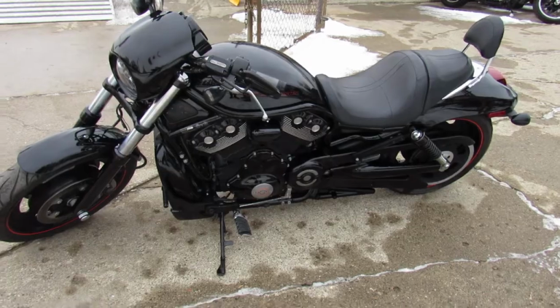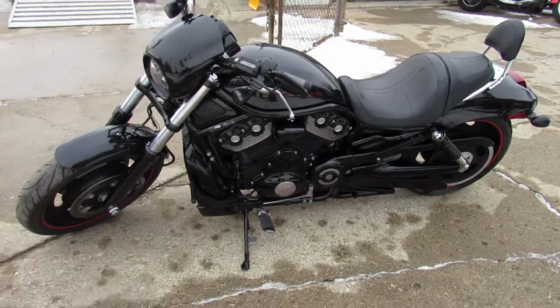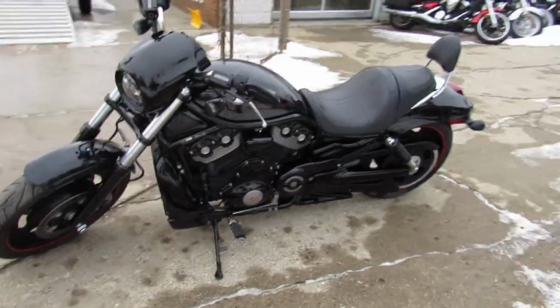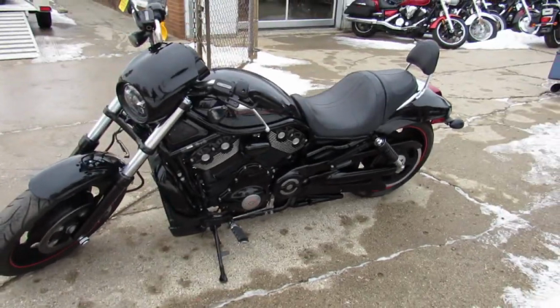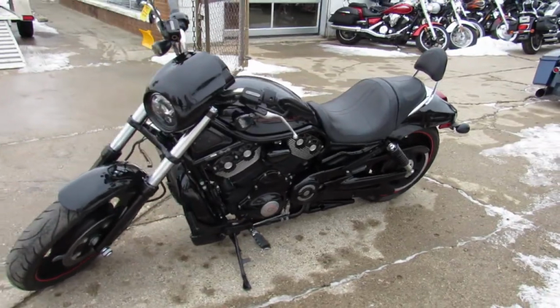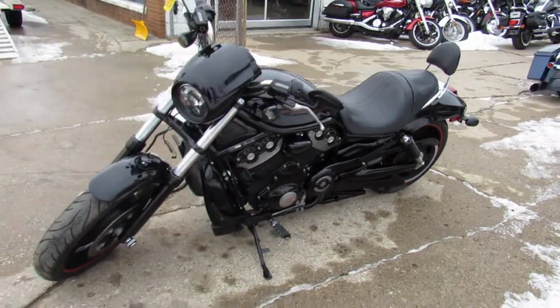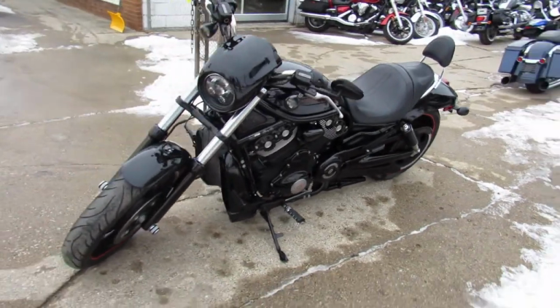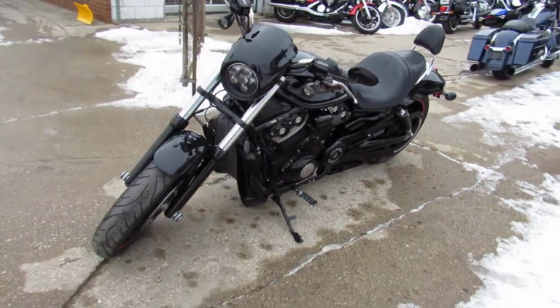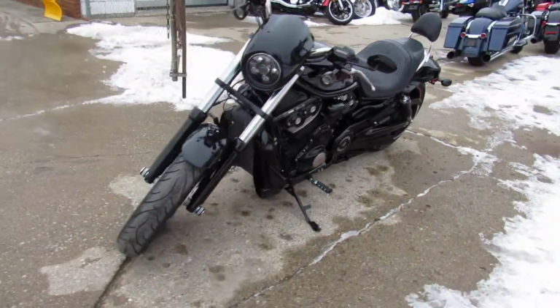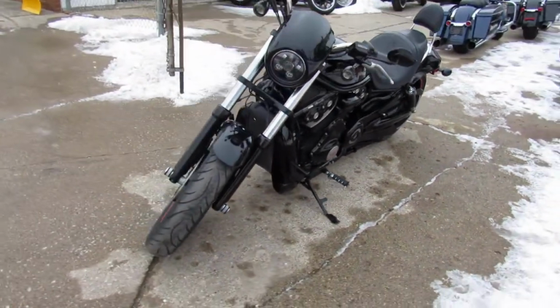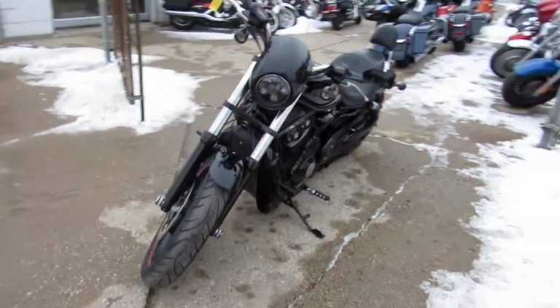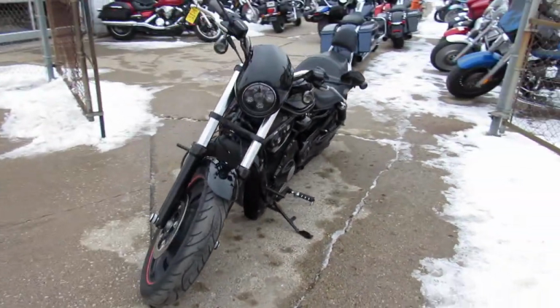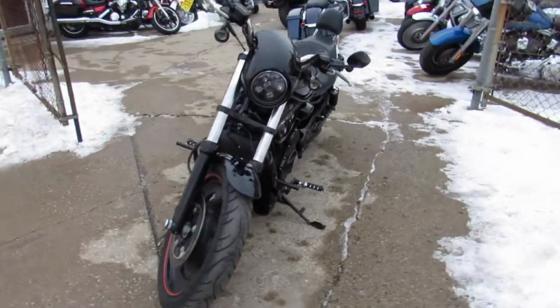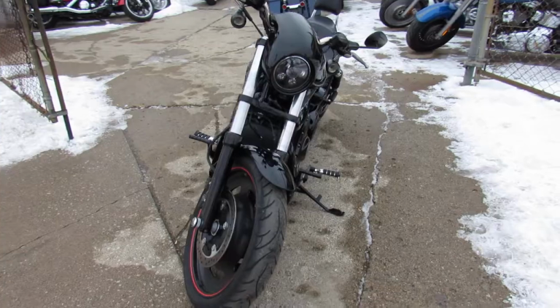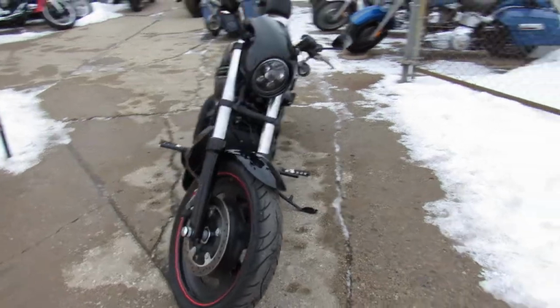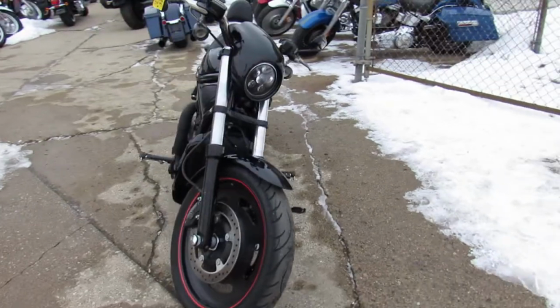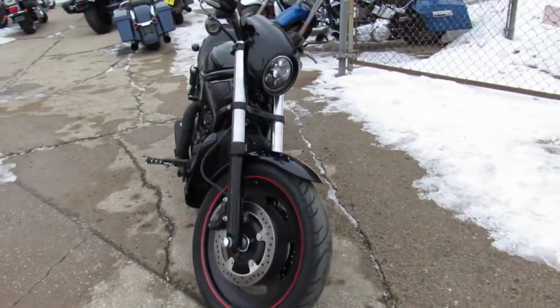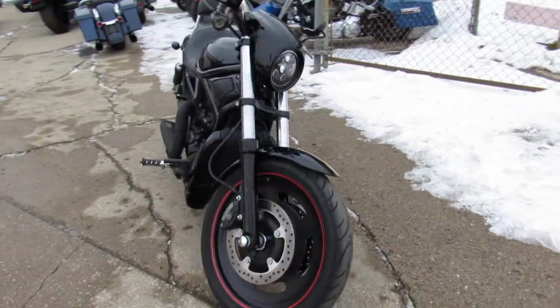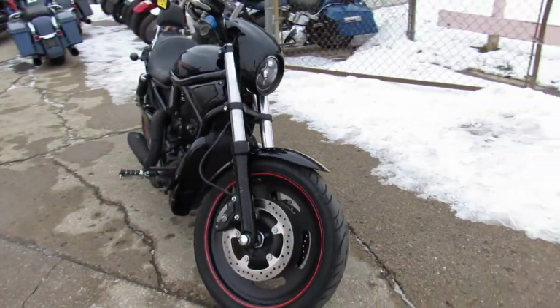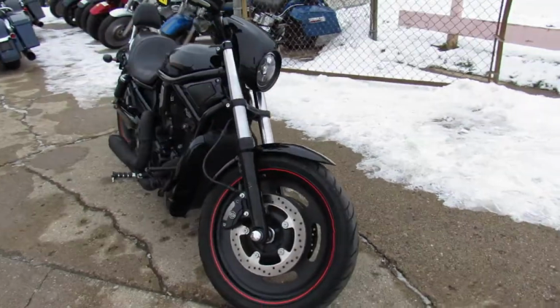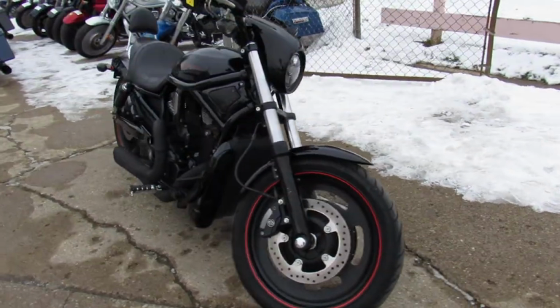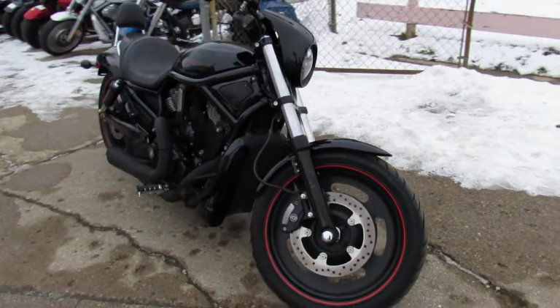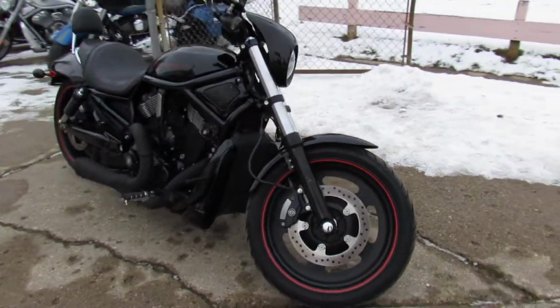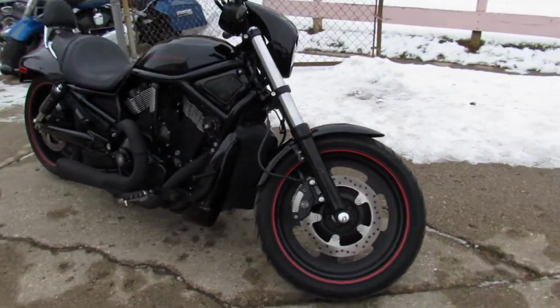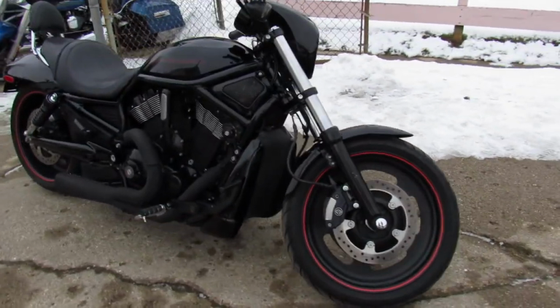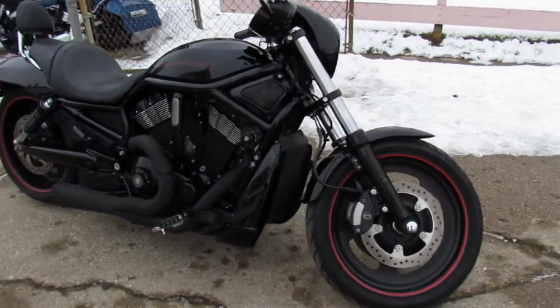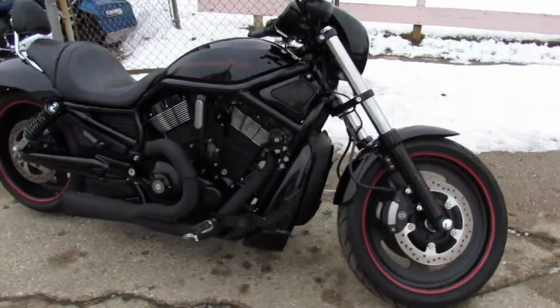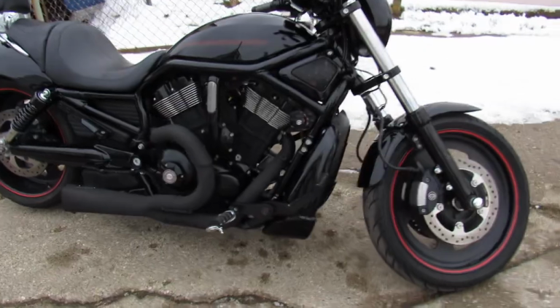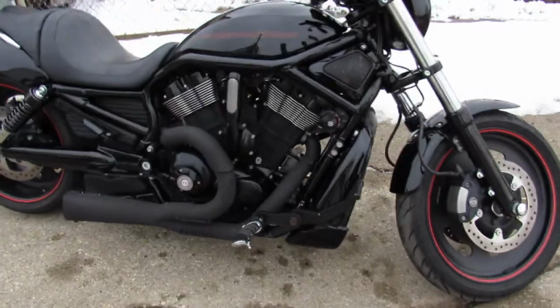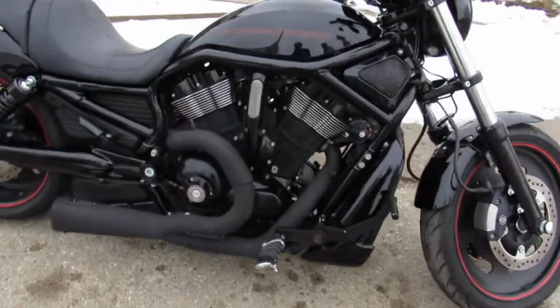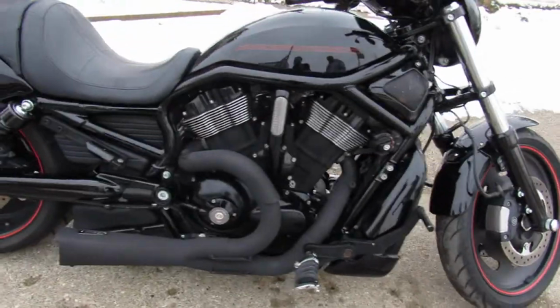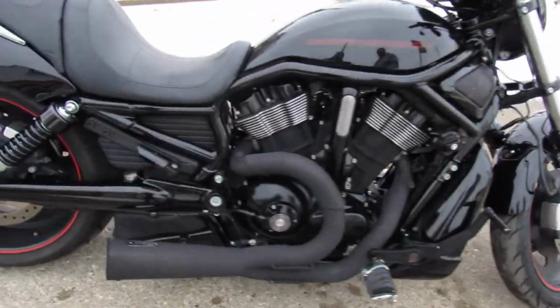Hey, what's up guys? It's Approval Power Sports doing some videos on the used Harley V-Rods we just got in. We've got over 20 used V-Rods, over 450 used Harleys. Guaranteed financing, out-of-state financing, nationwide shipping.